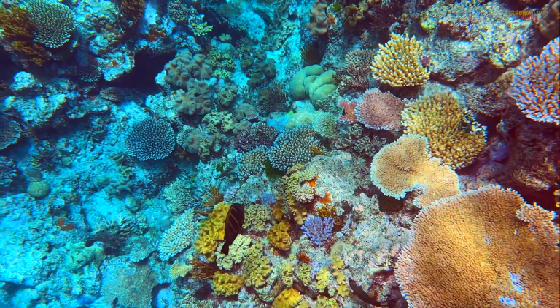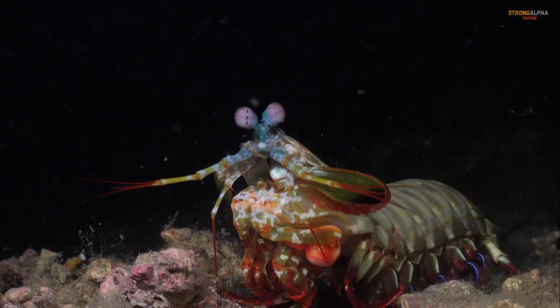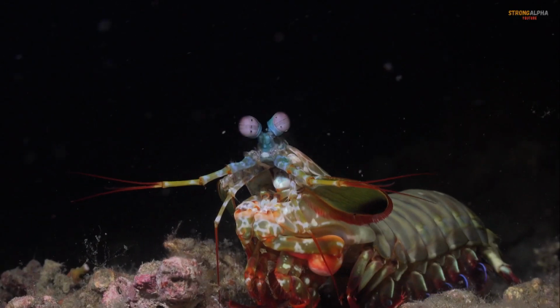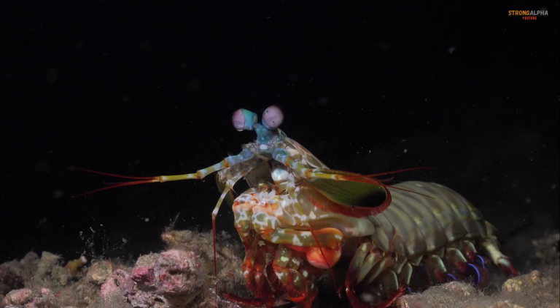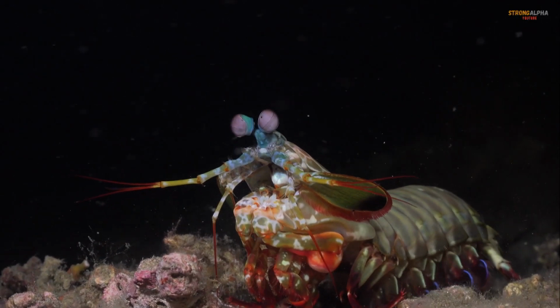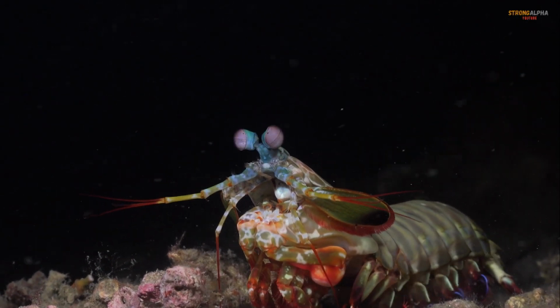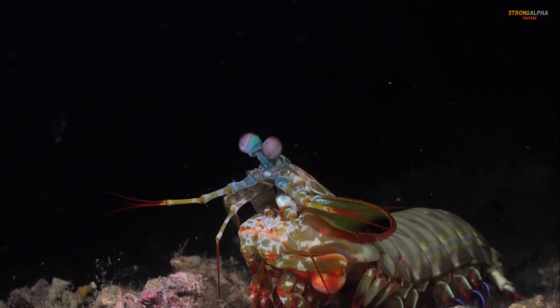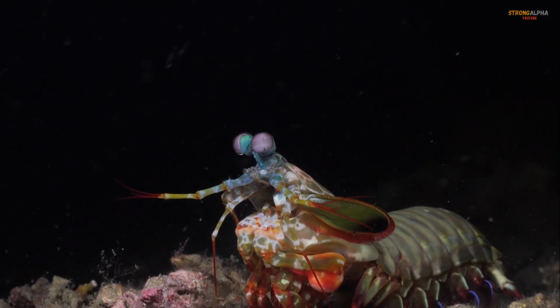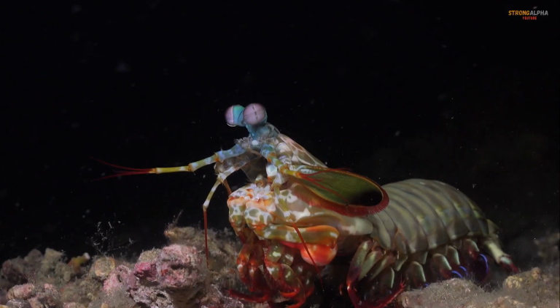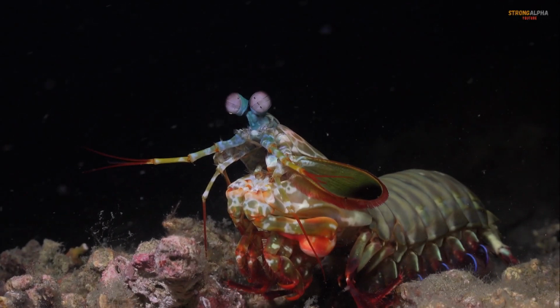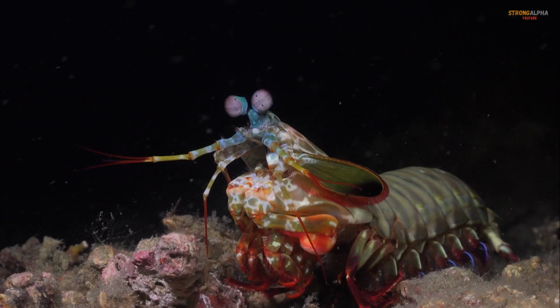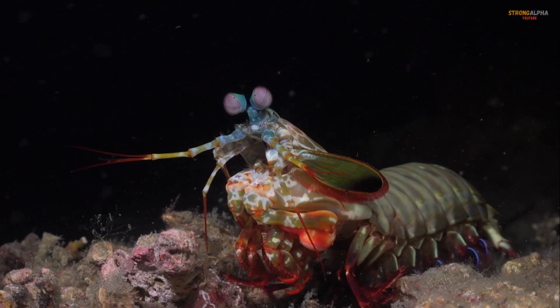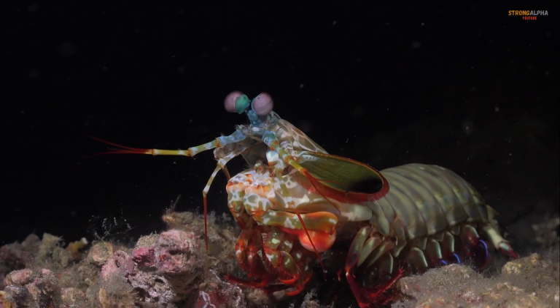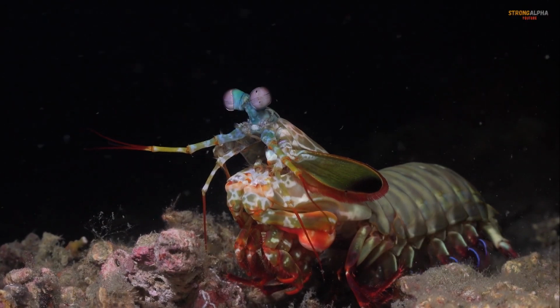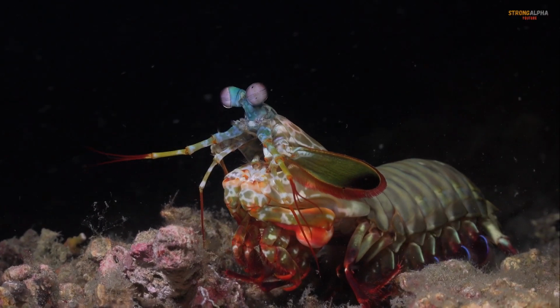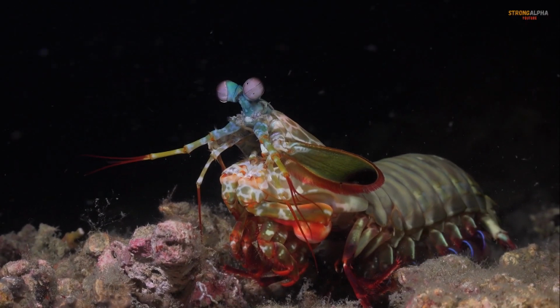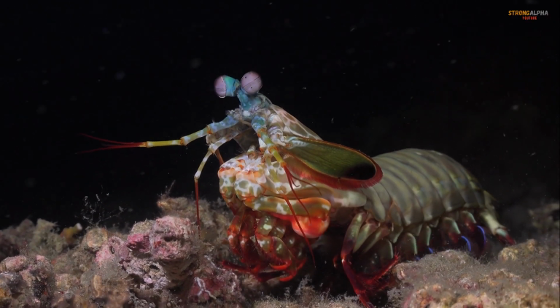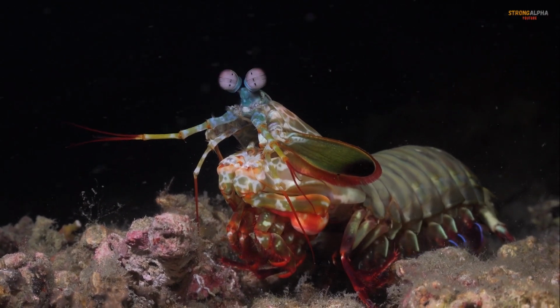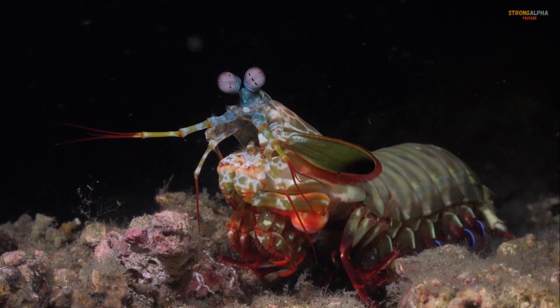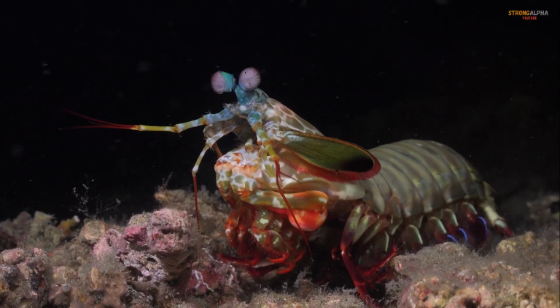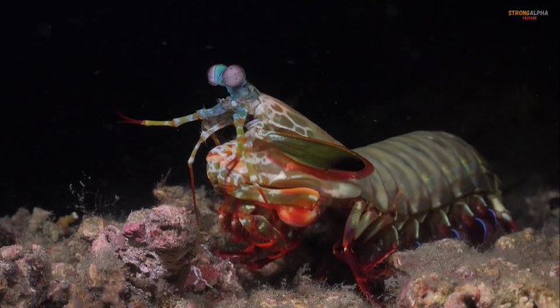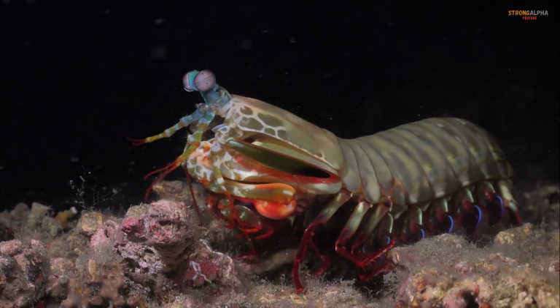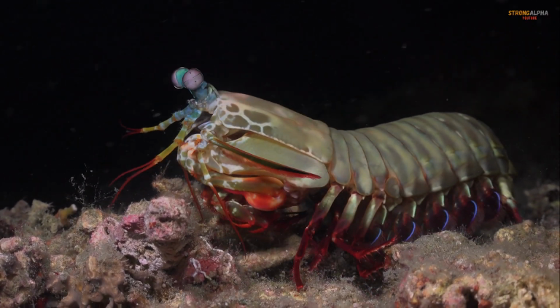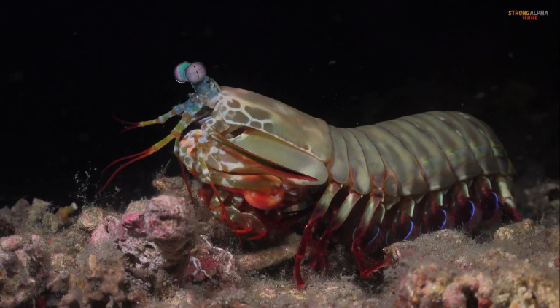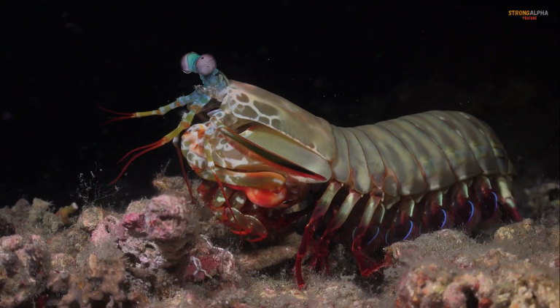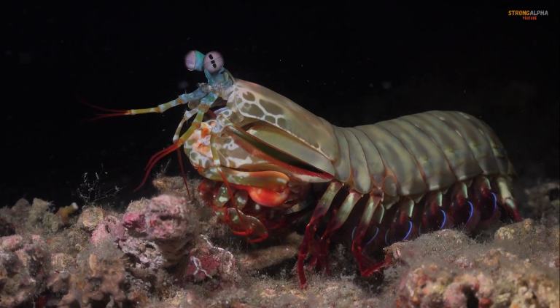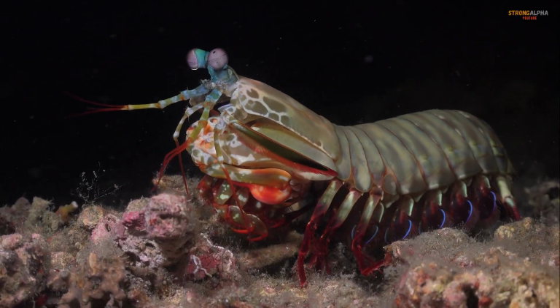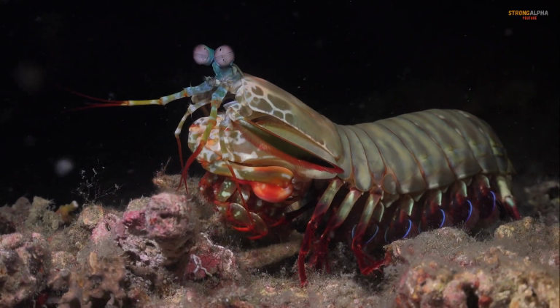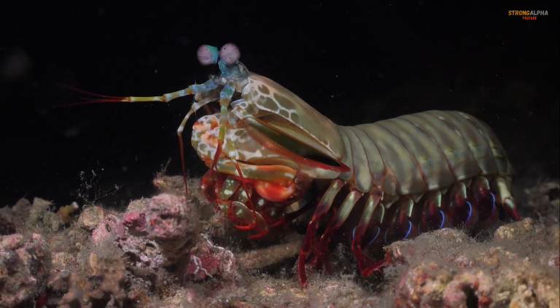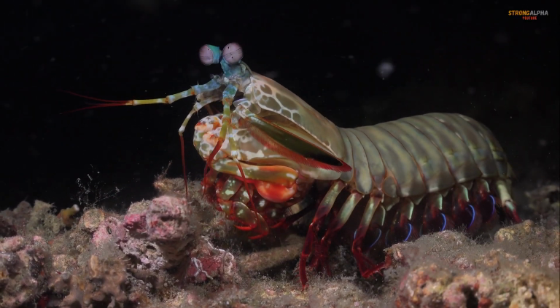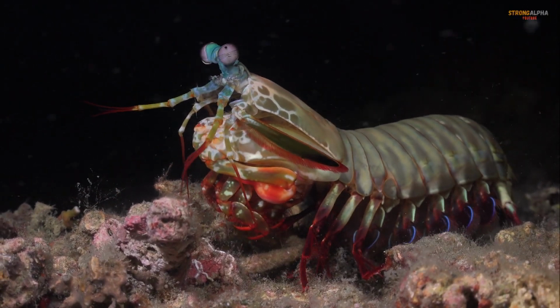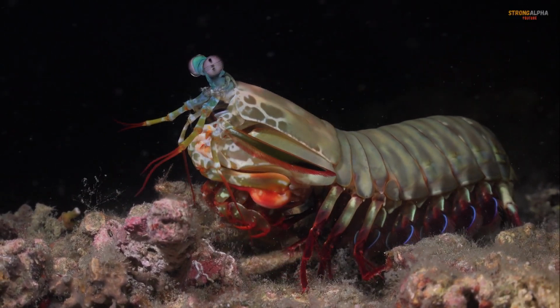Meet the Mantis Shrimp, a creature that has captured the fascination of marine biologists and underwater enthusiasts alike. Despite its name, the Mantis Shrimp is neither a mantis nor a shrimp.